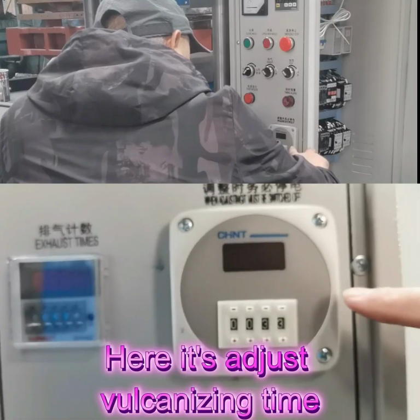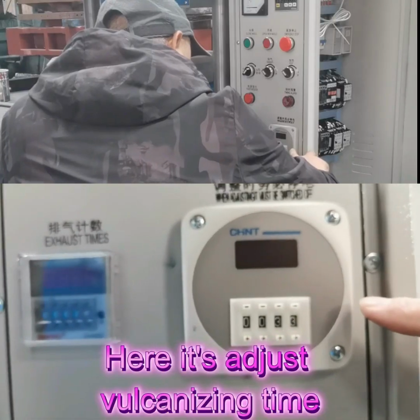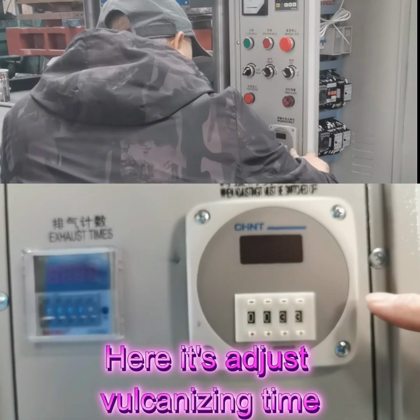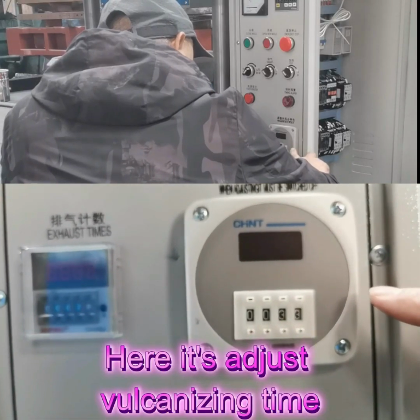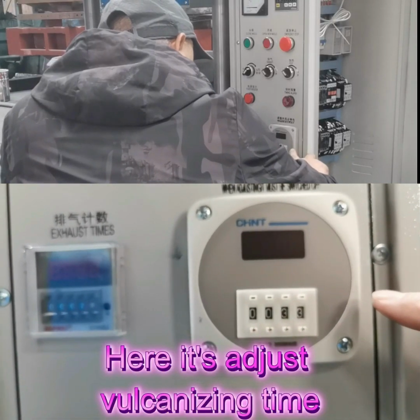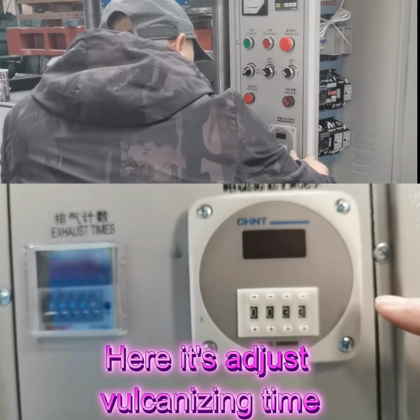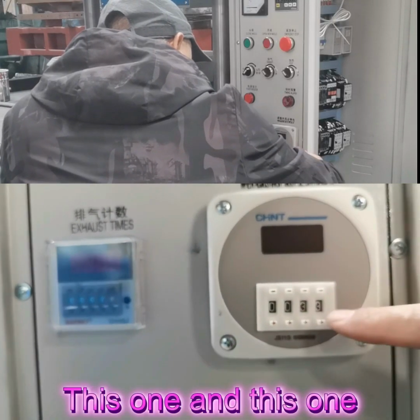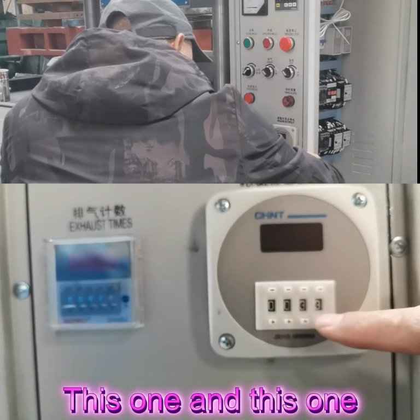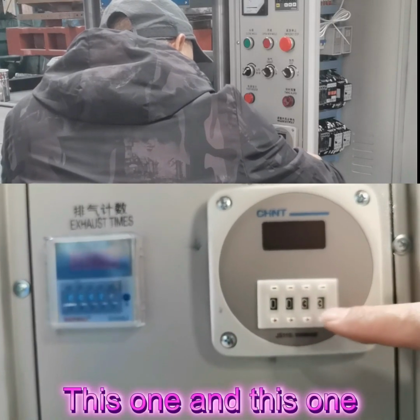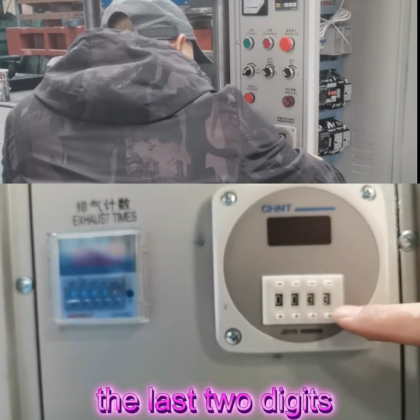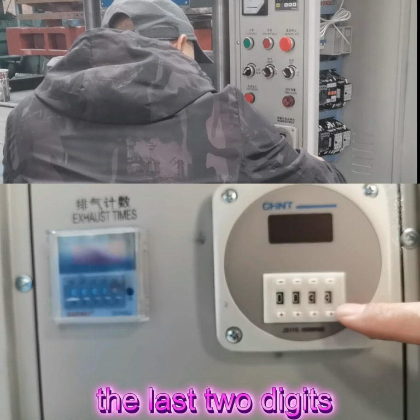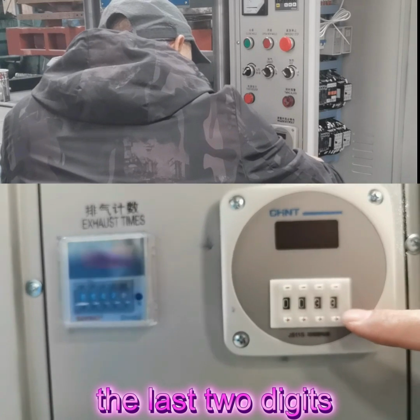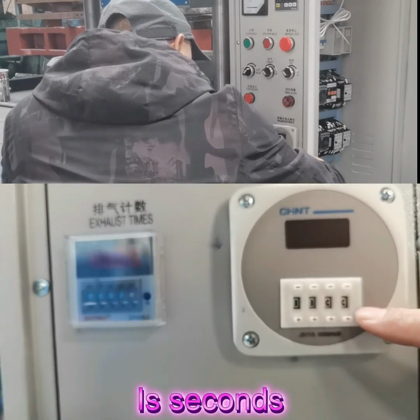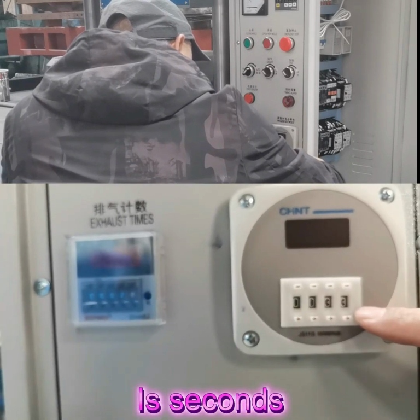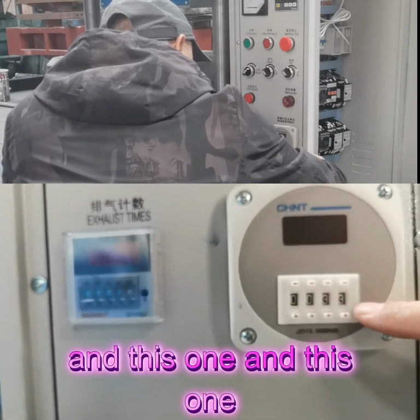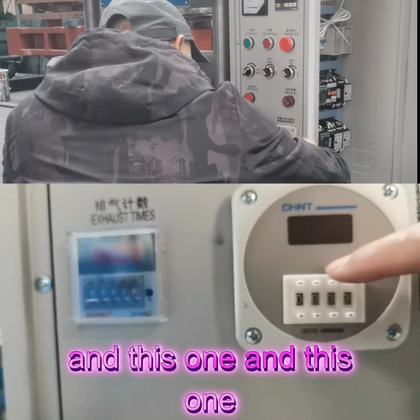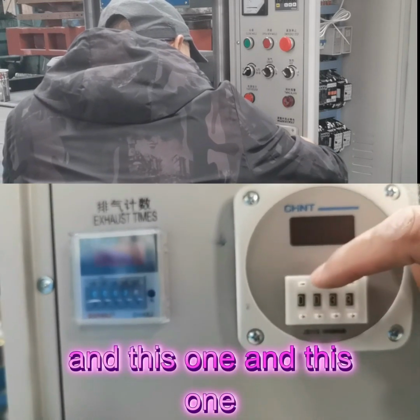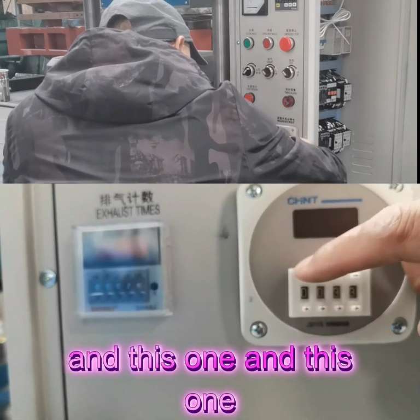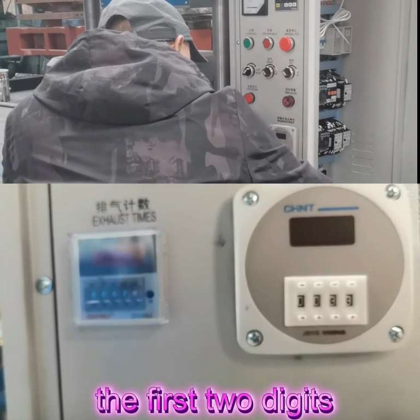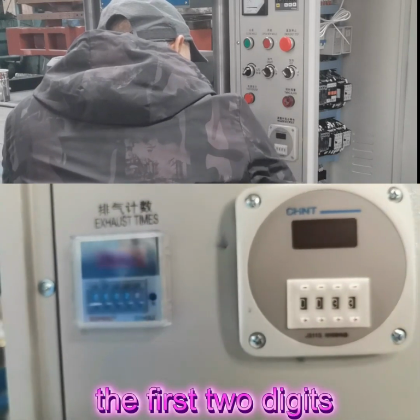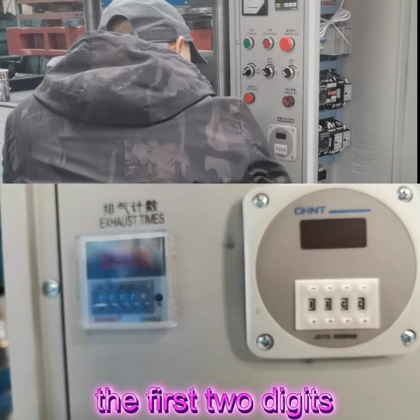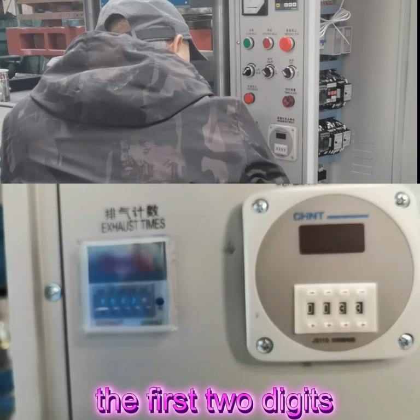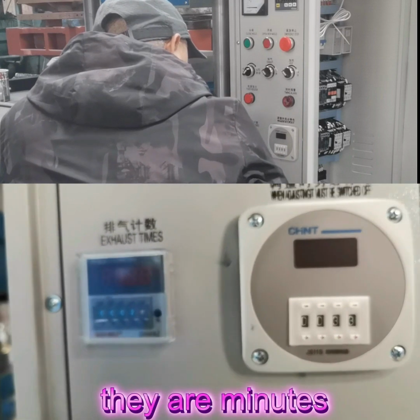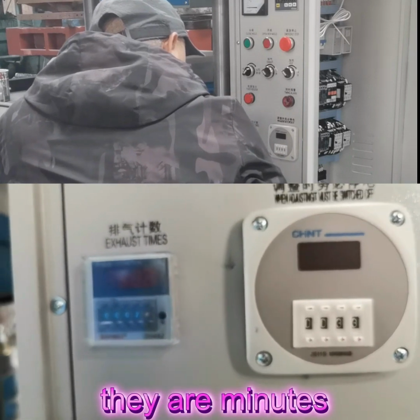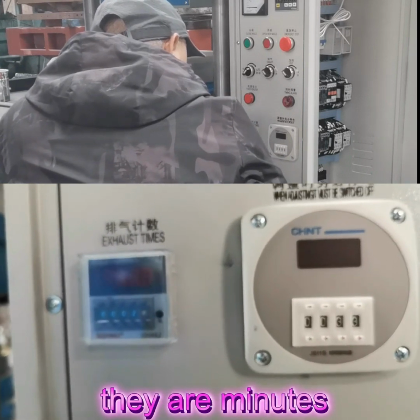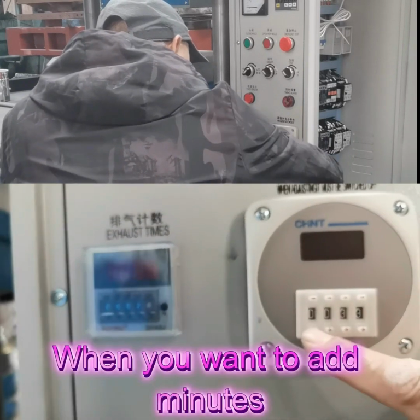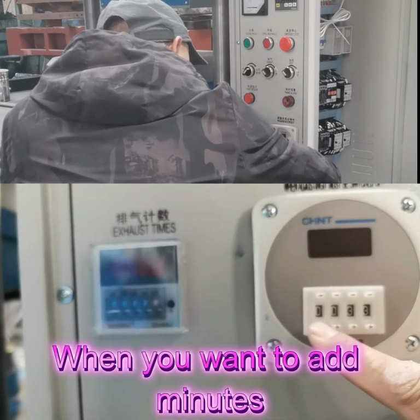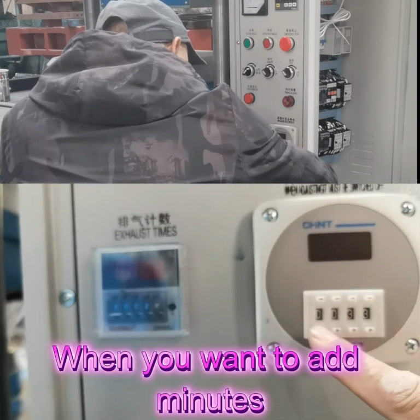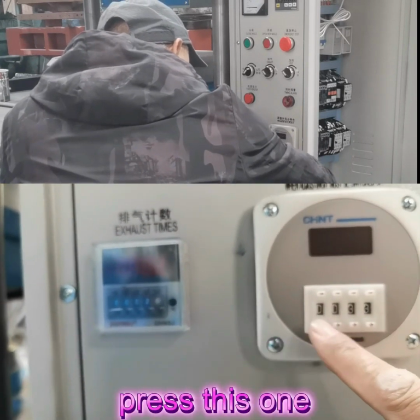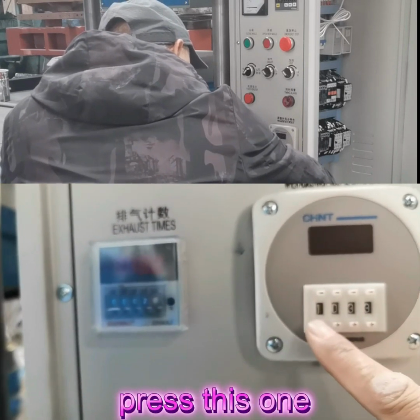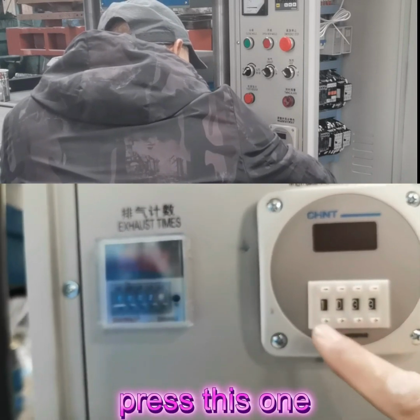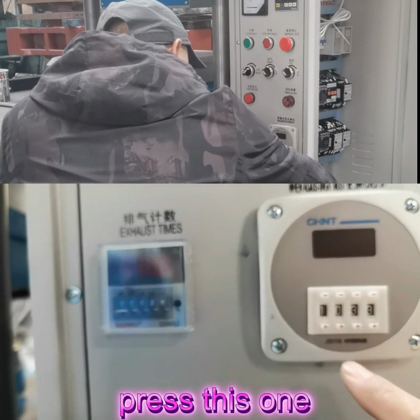Here is how to adjust working time. This one and this one — the last two digits are seconds. And this one and this one — the first two digits are minutes. When we want to add minutes, press this one.